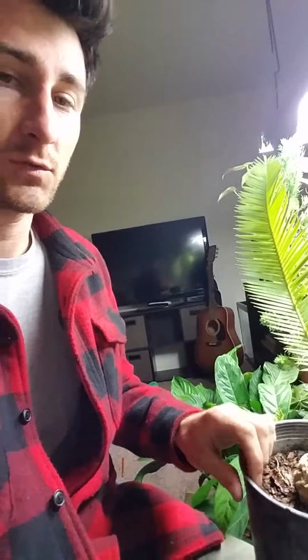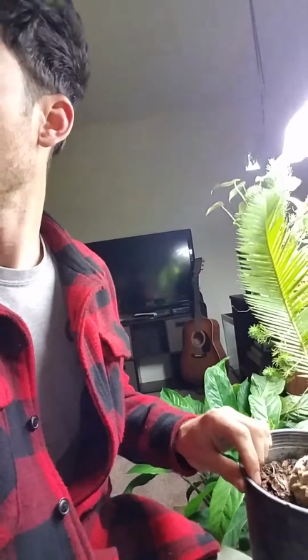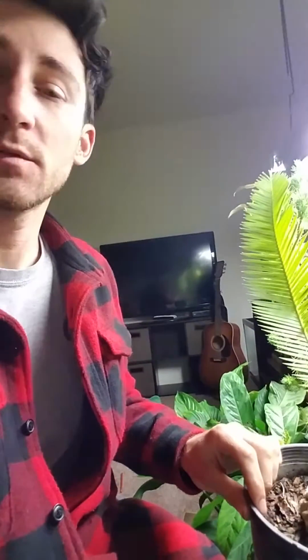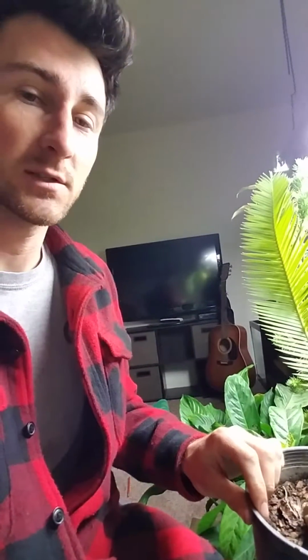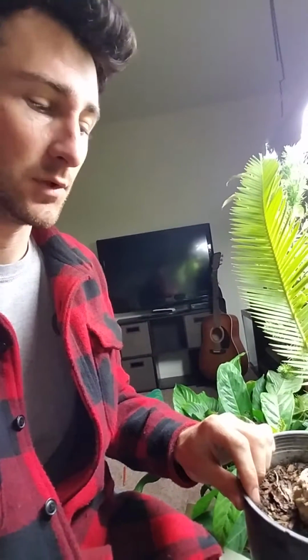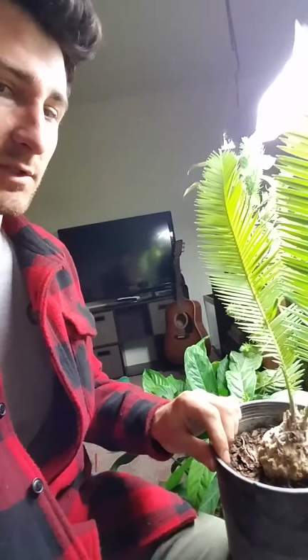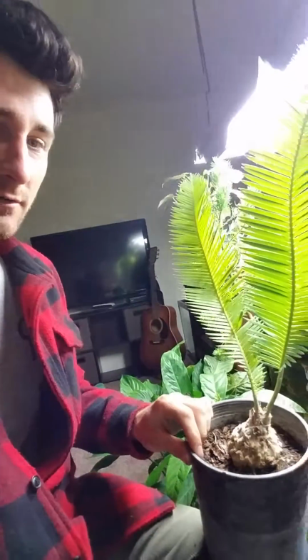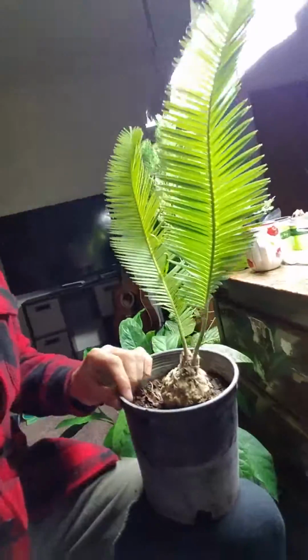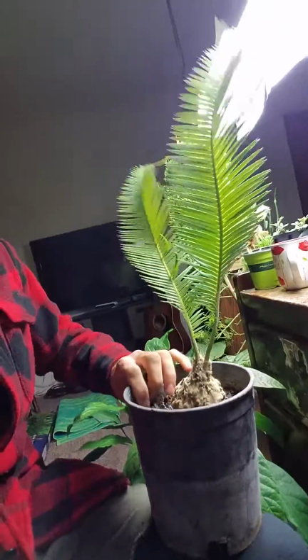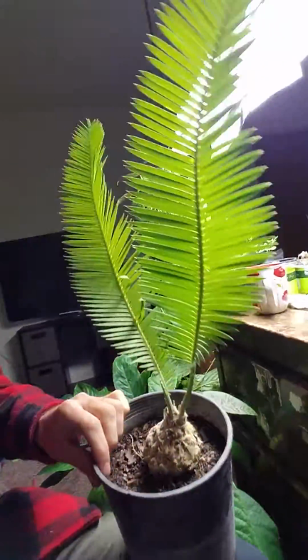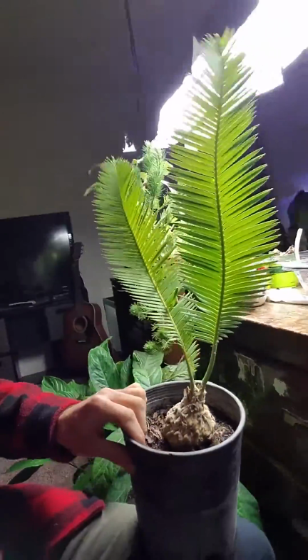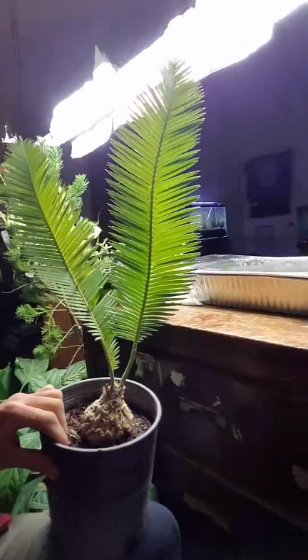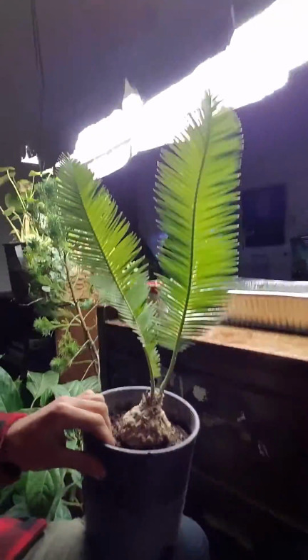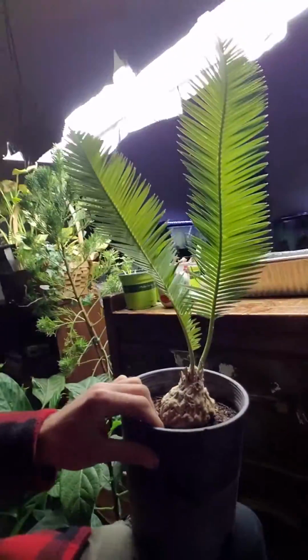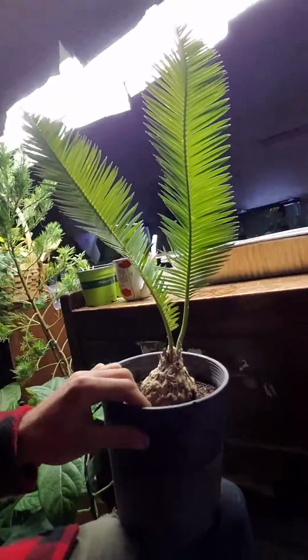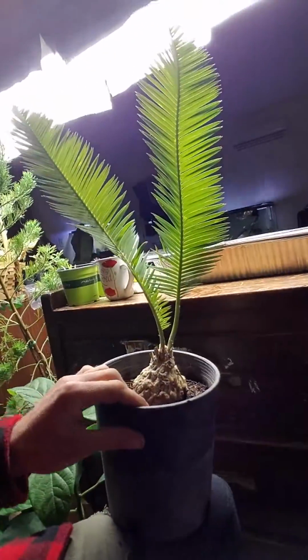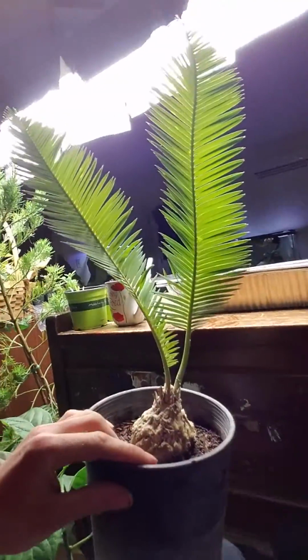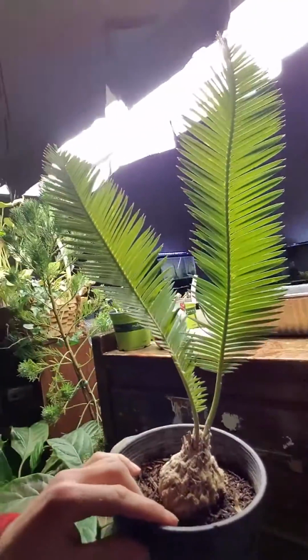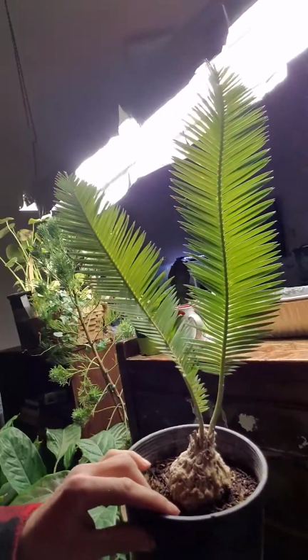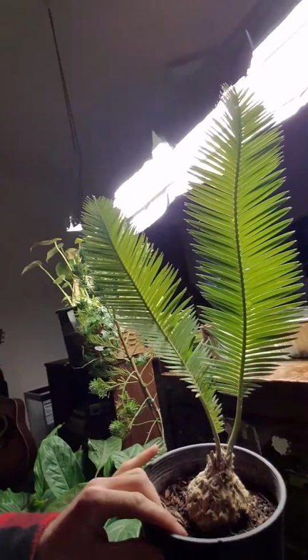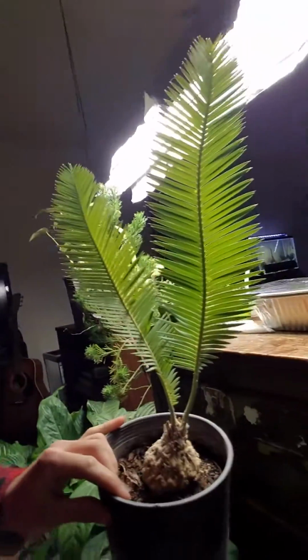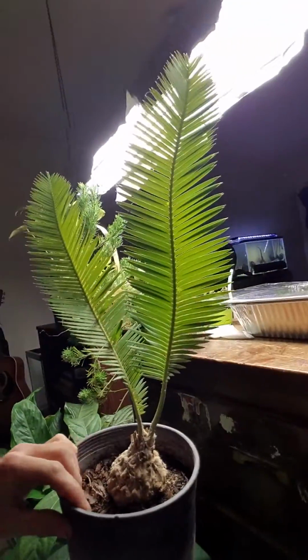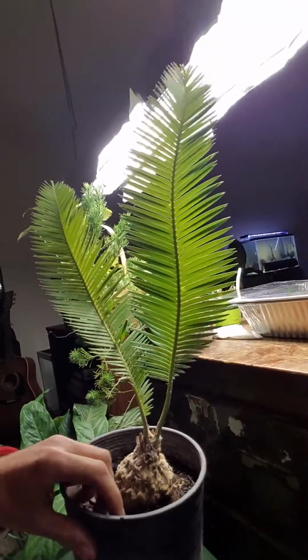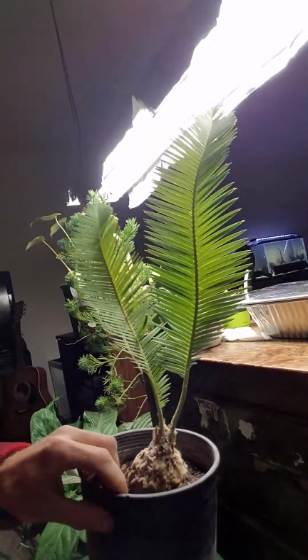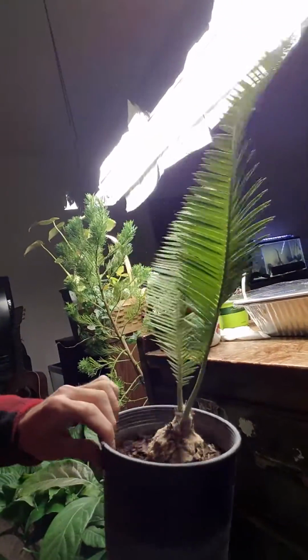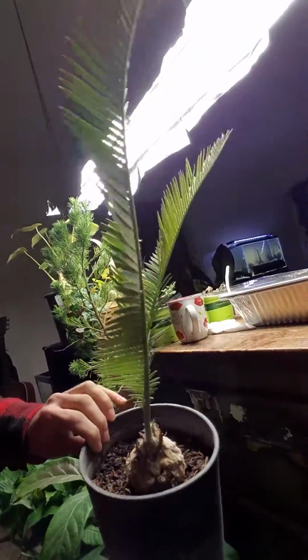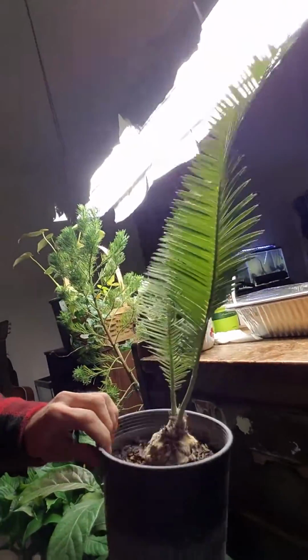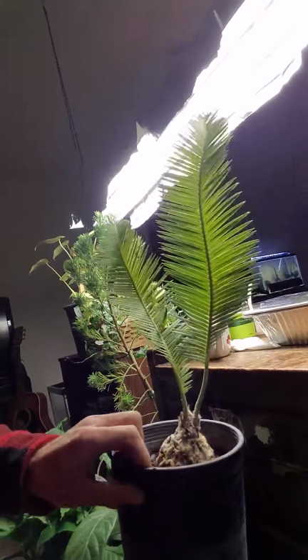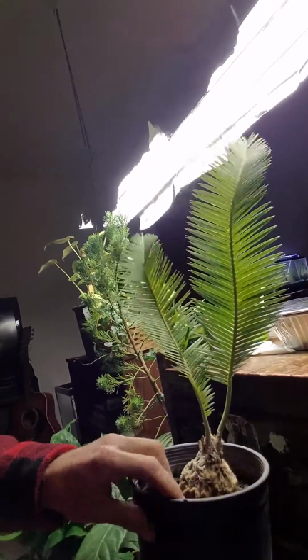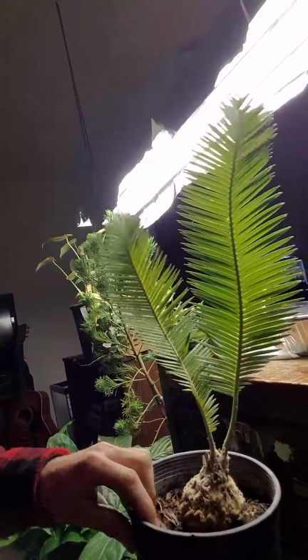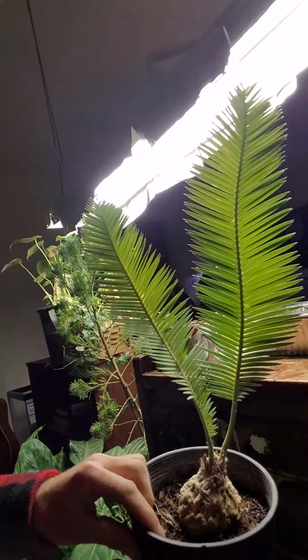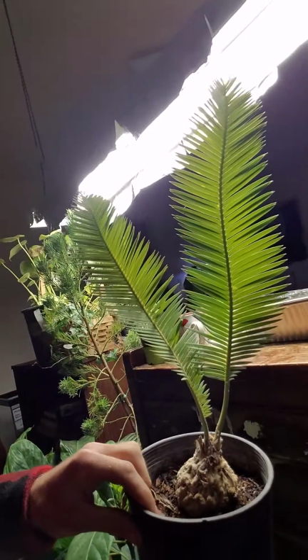I didn't argue with that because it's not a plant that you see very often — Dioon edule. Really beautiful, really cool texture, can be used in full sun, really pretty and decently hardy too.